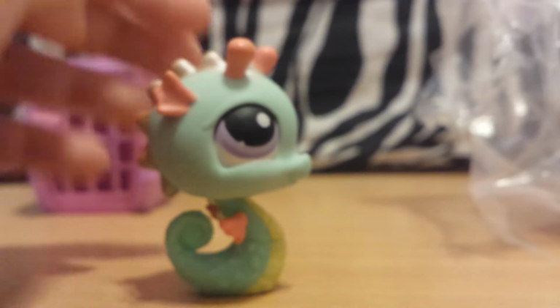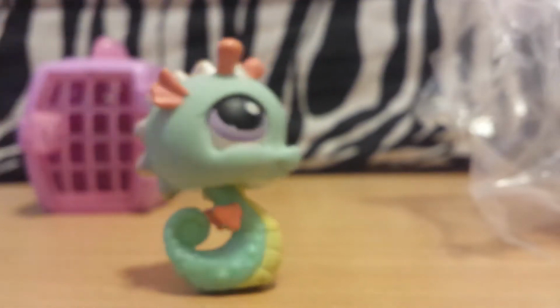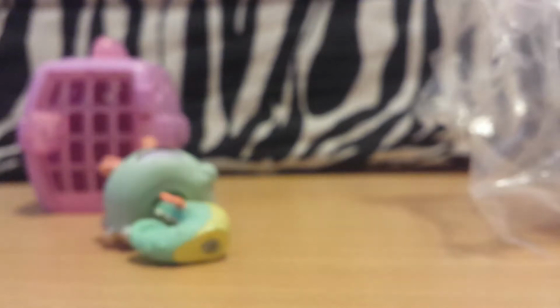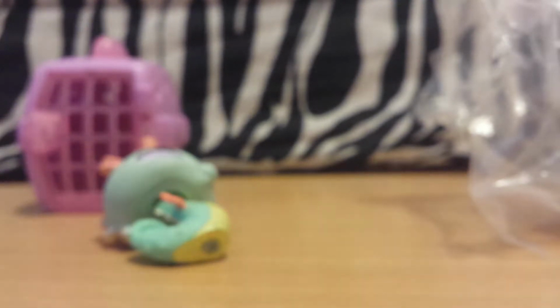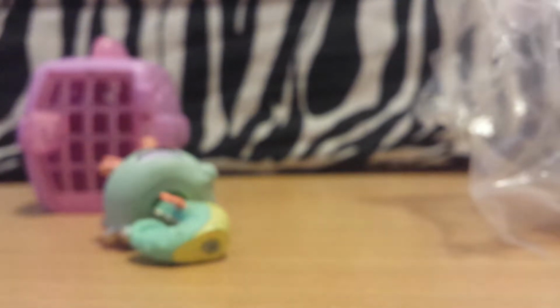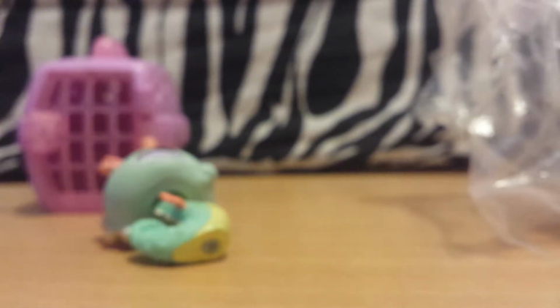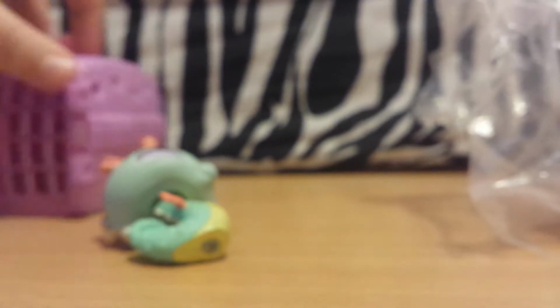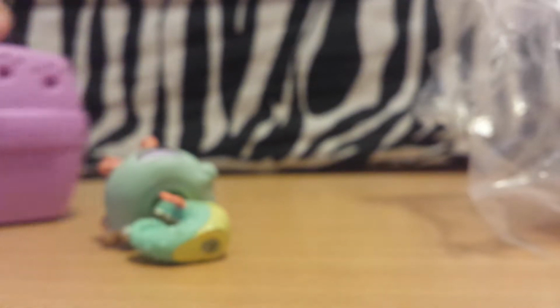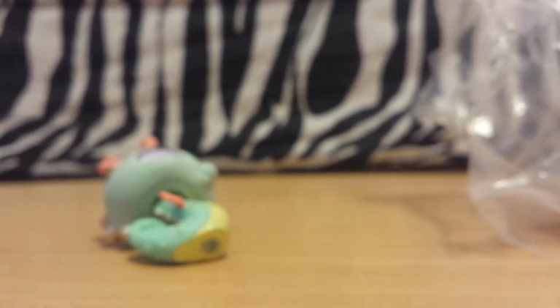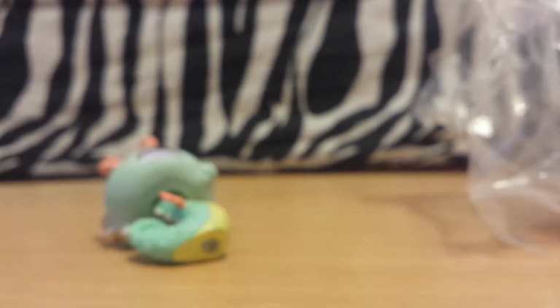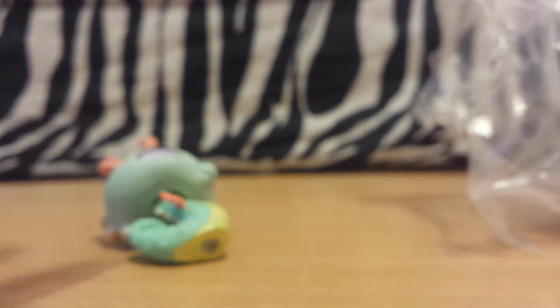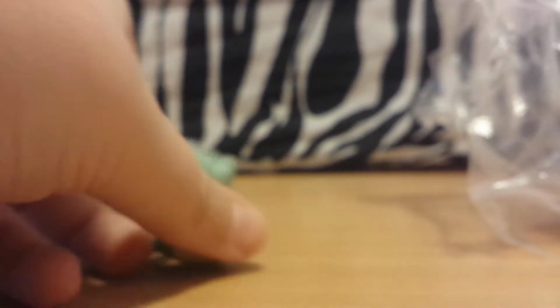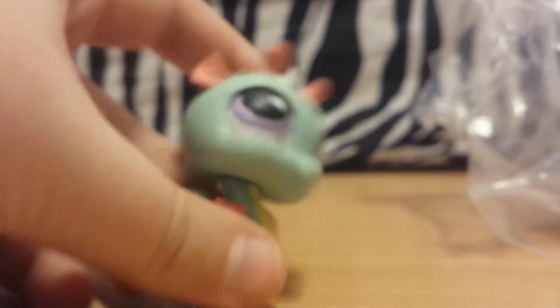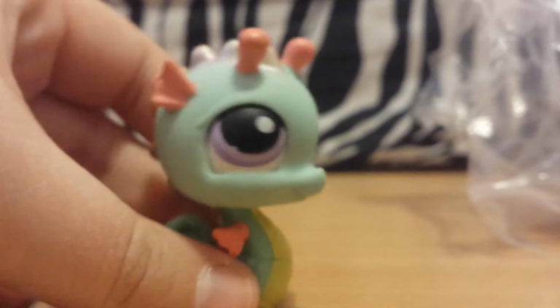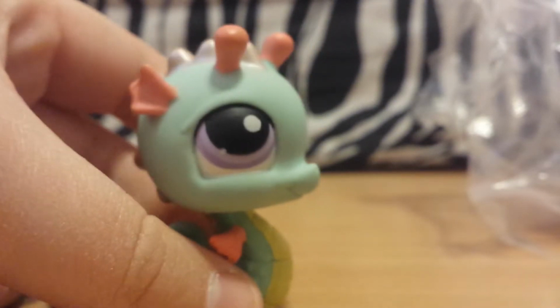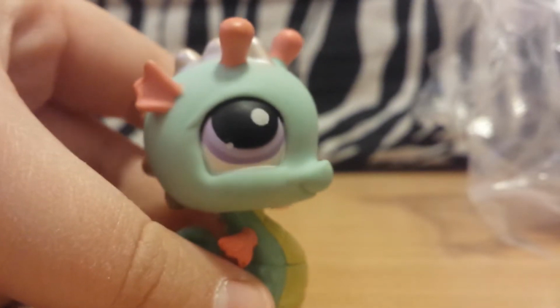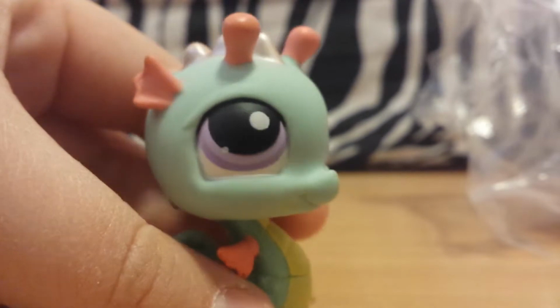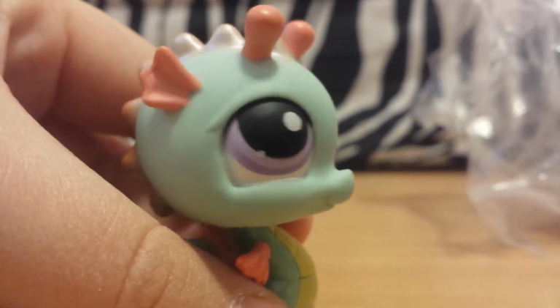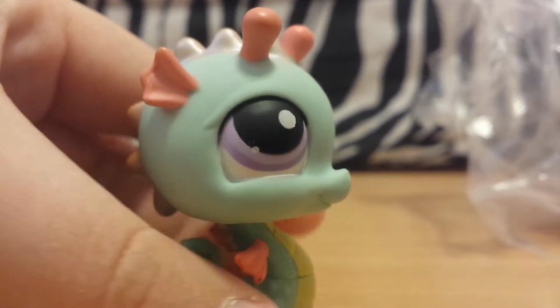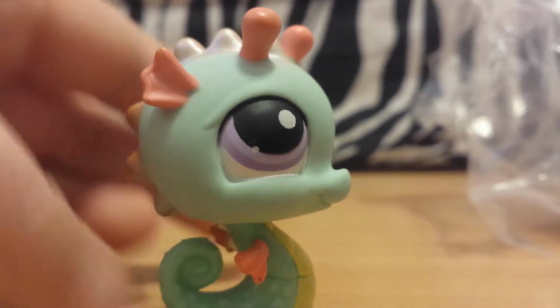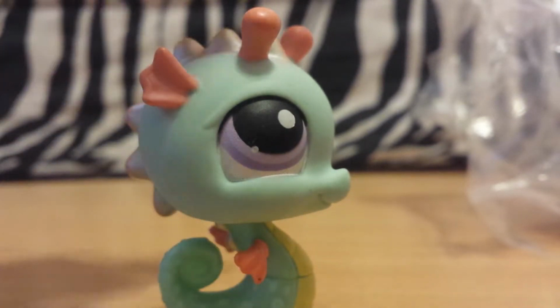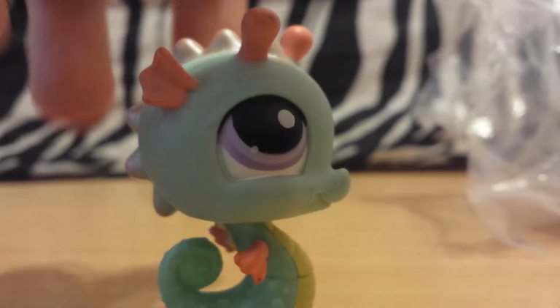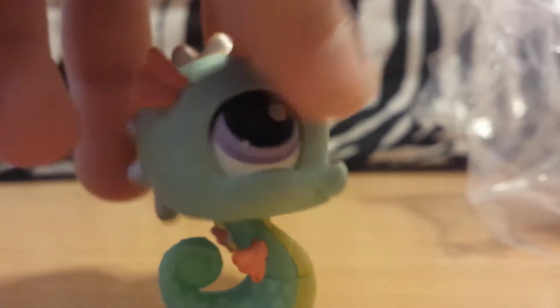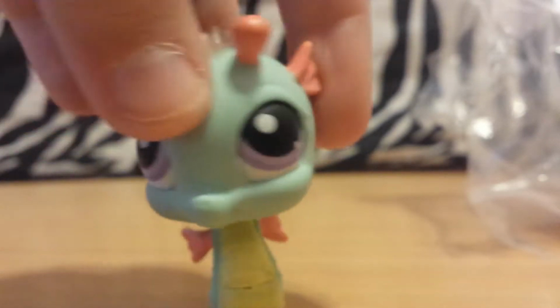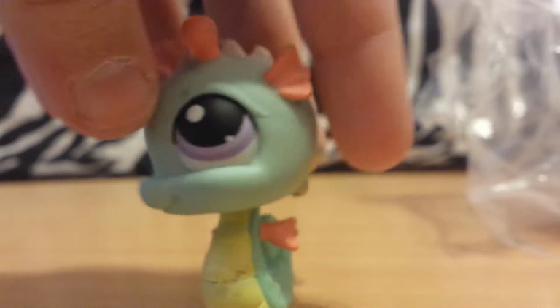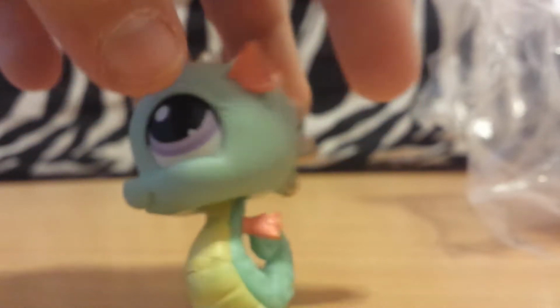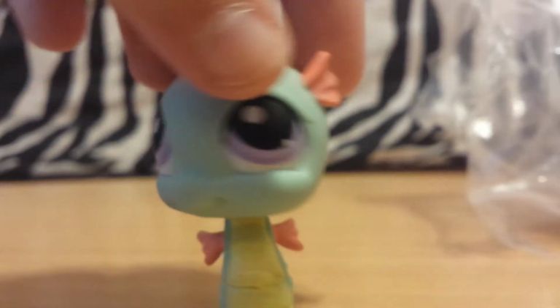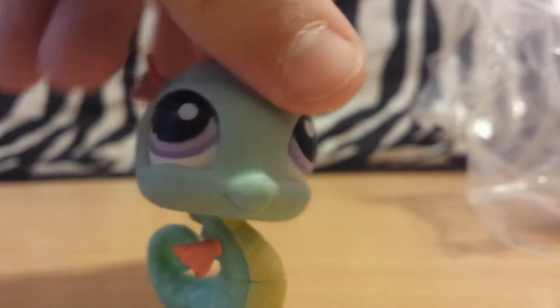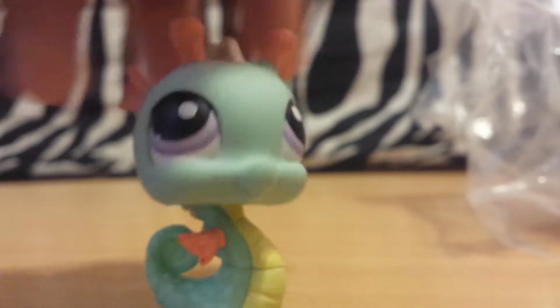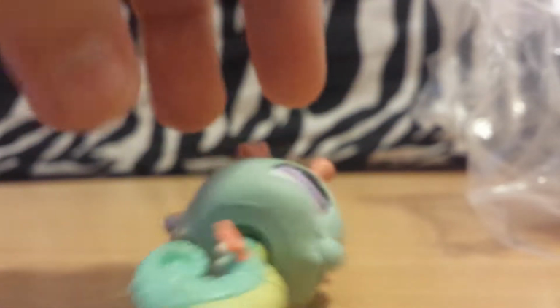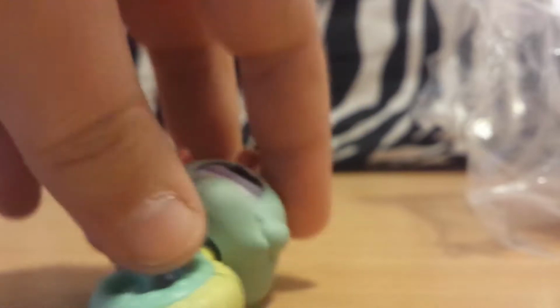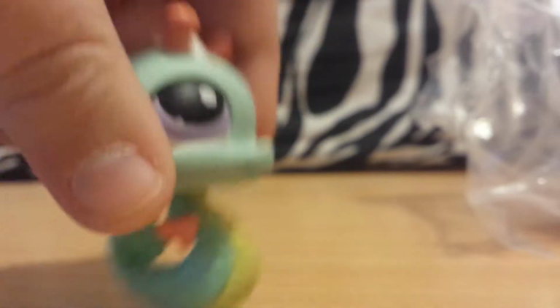The seahorse has this really cool shimmer to it and it's pretty cute. I really love the colors on it — I think it's super cute.